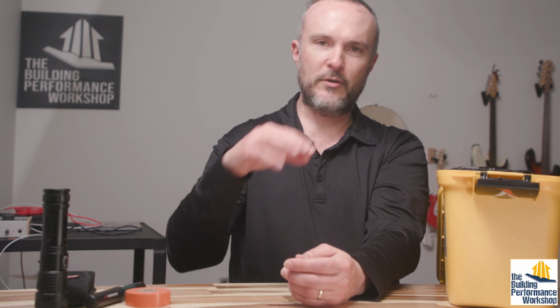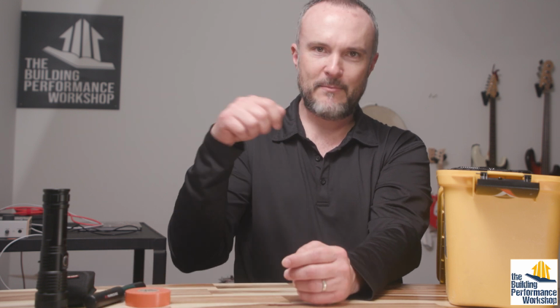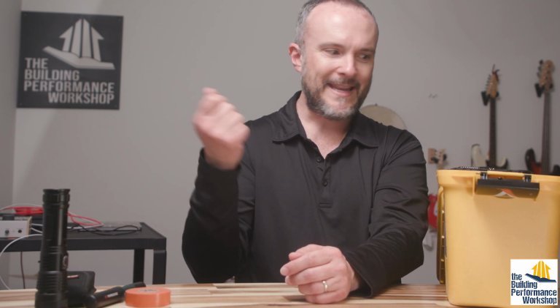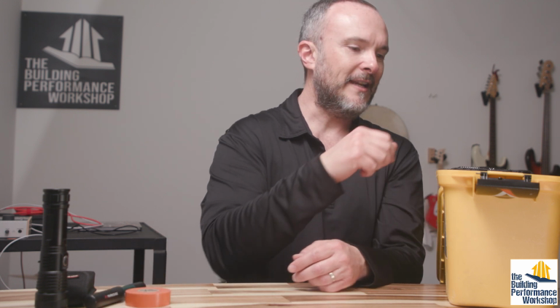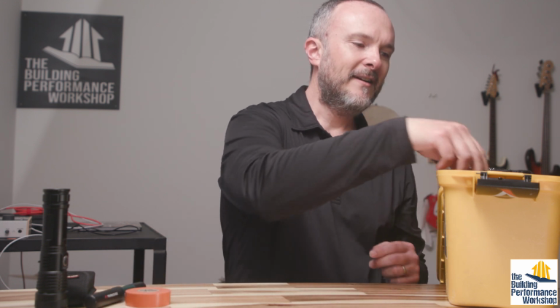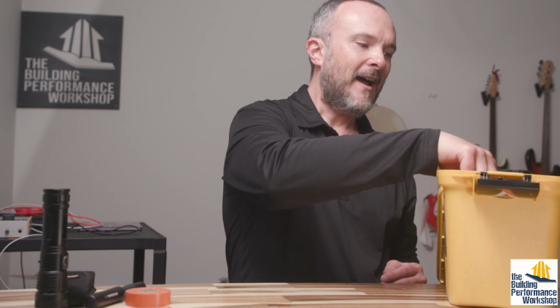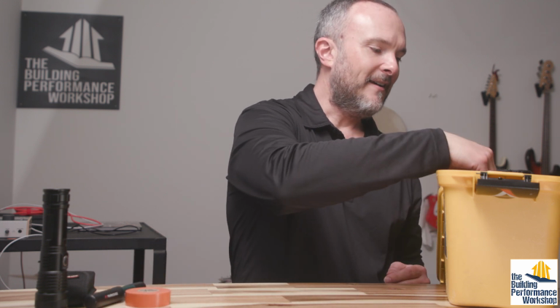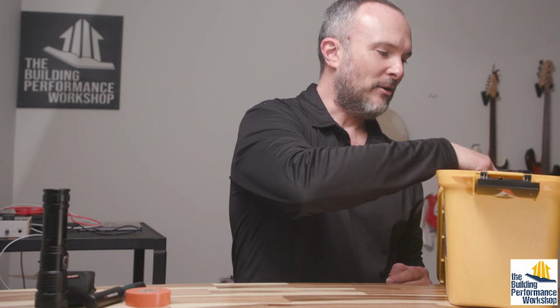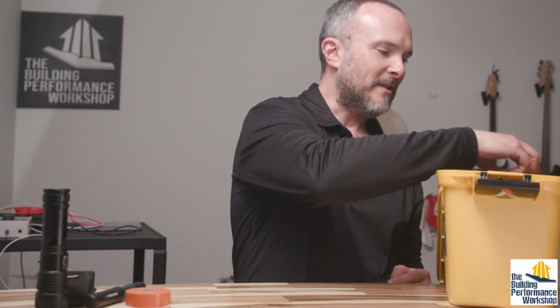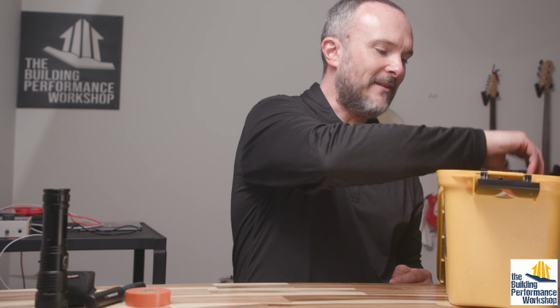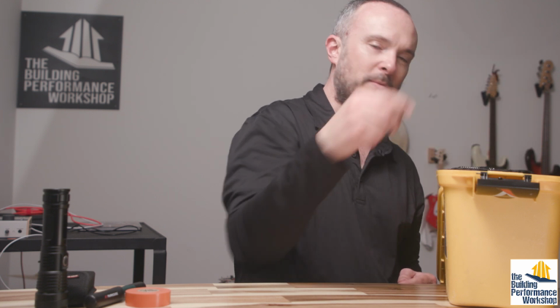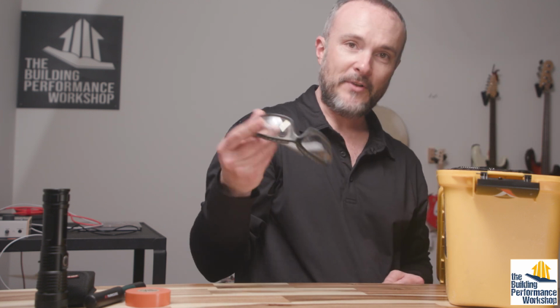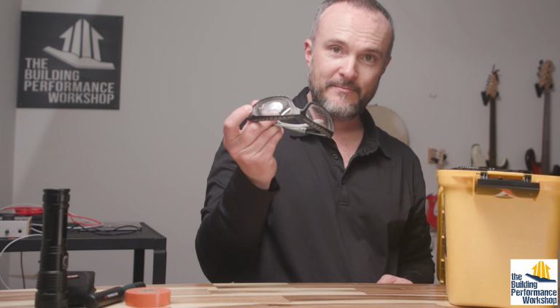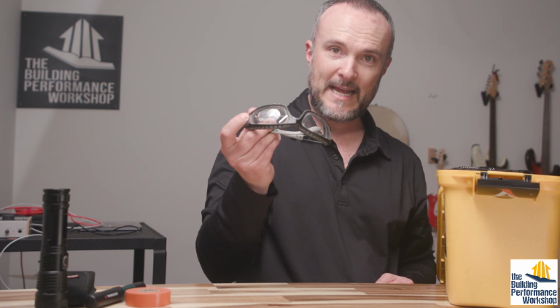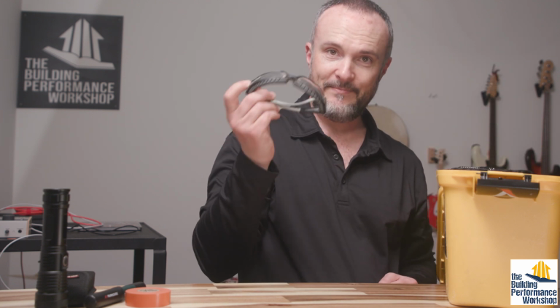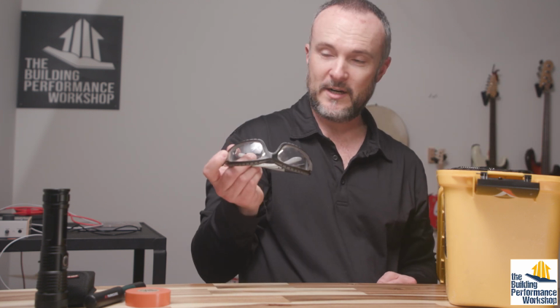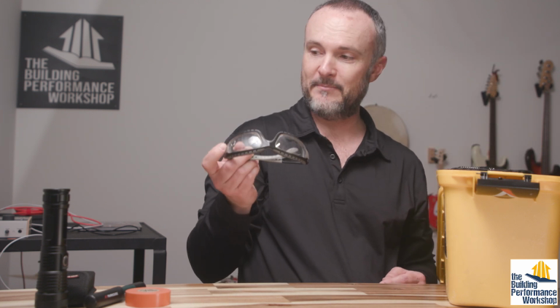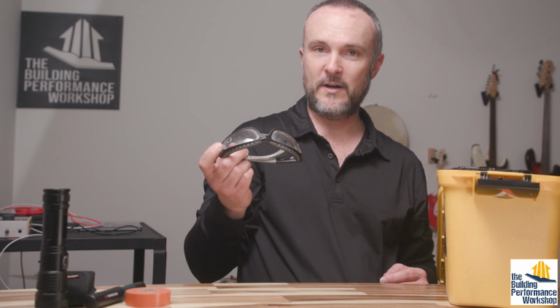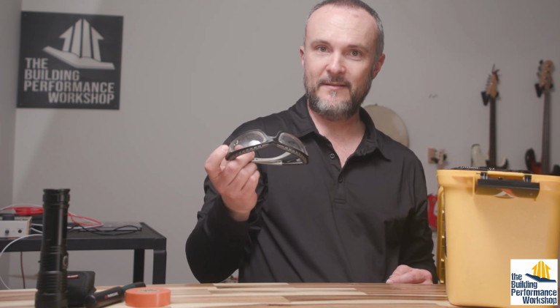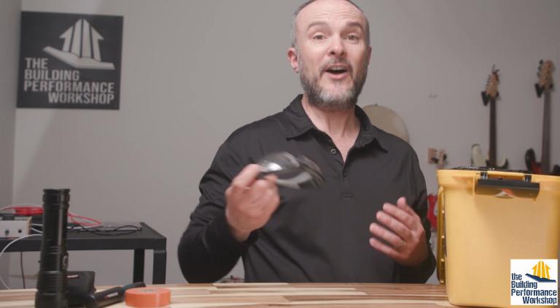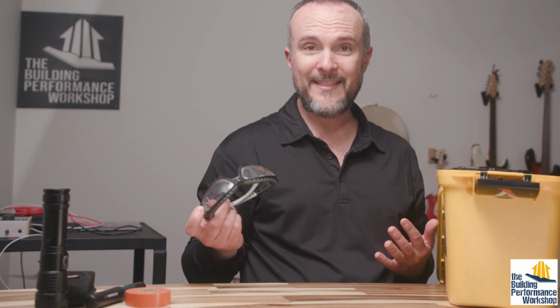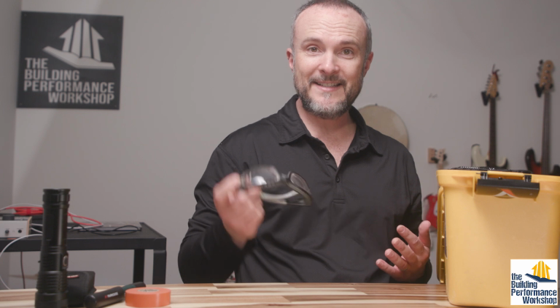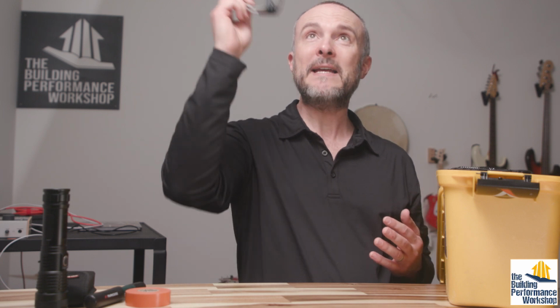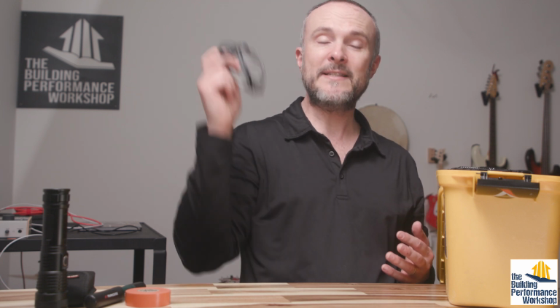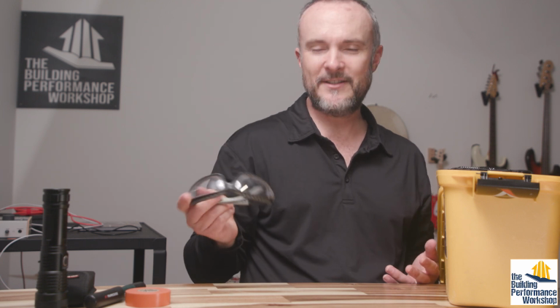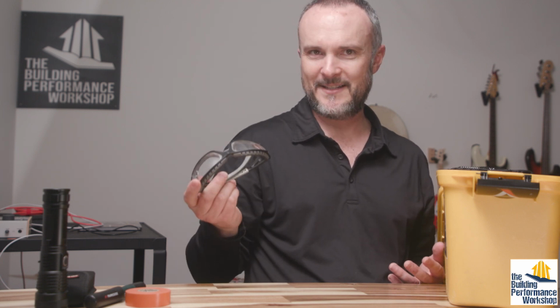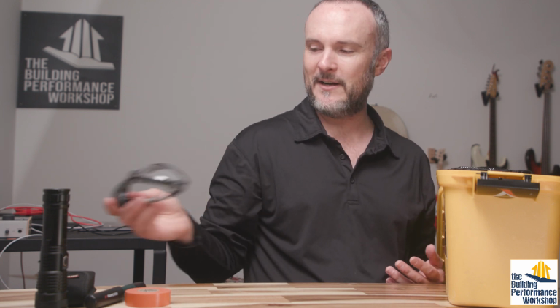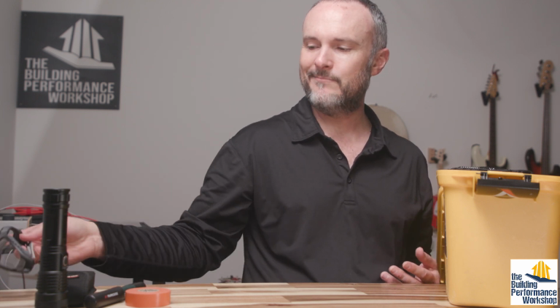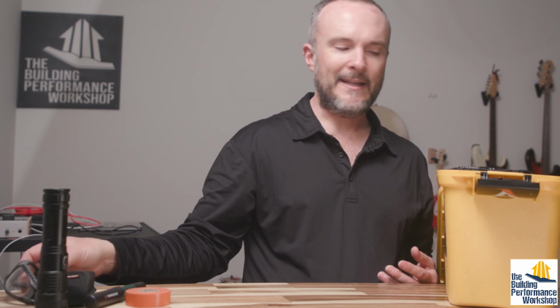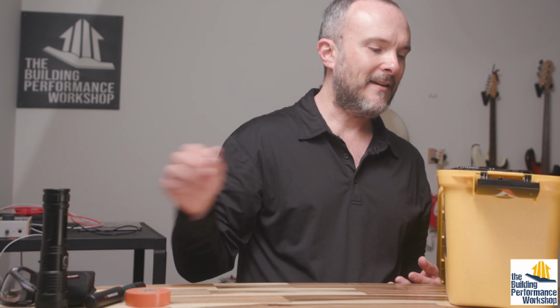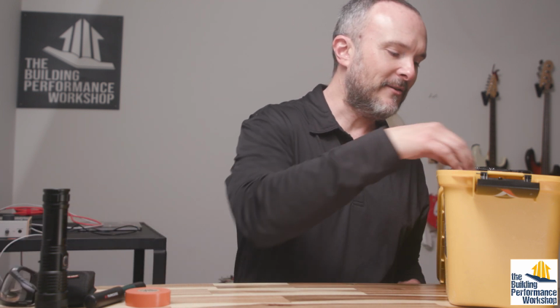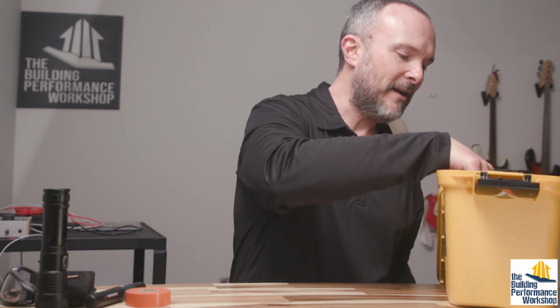We were marking up where the ERV terminations and stuff would be. Also, glasses — if you are gonna be someplace where you're gonna be underneath things, messing with stuff, don't get stuff in your eyes. That's a no-brainer.